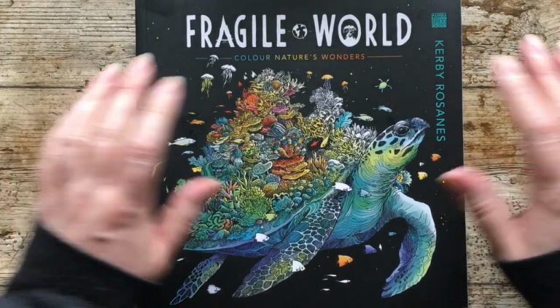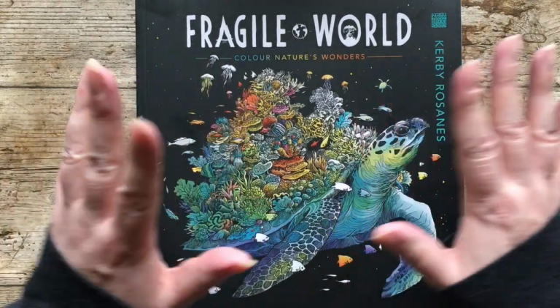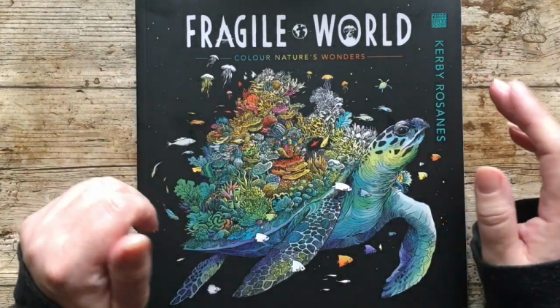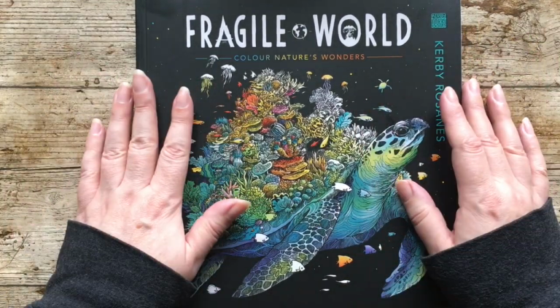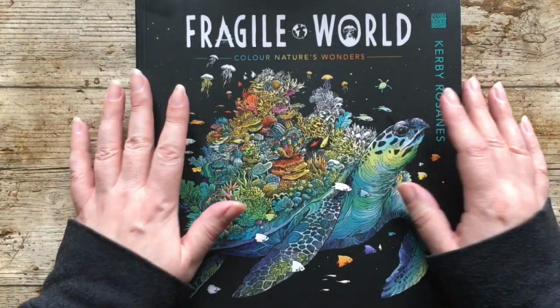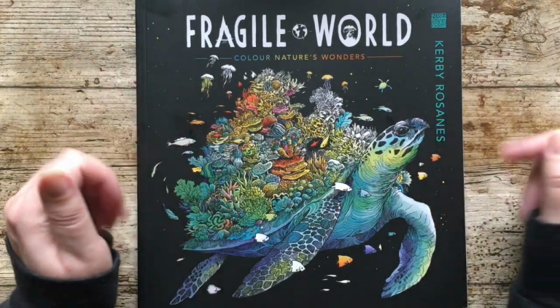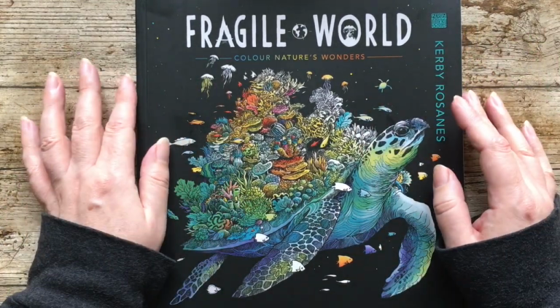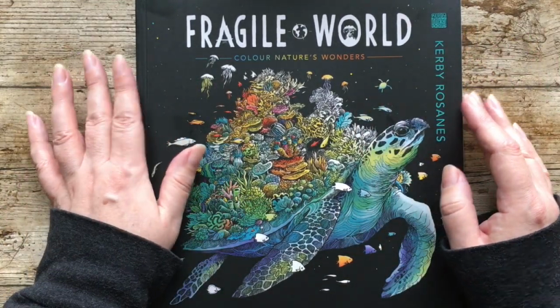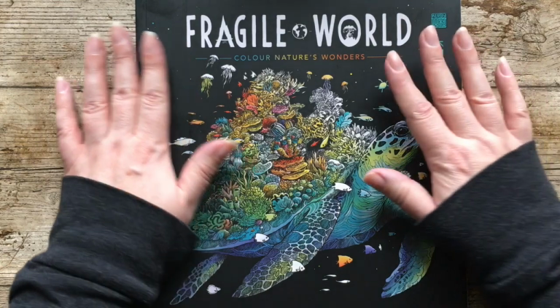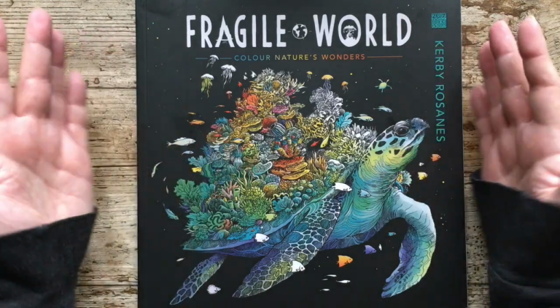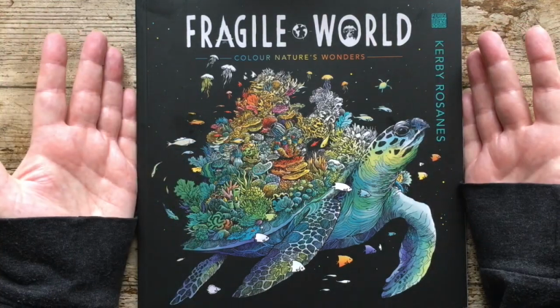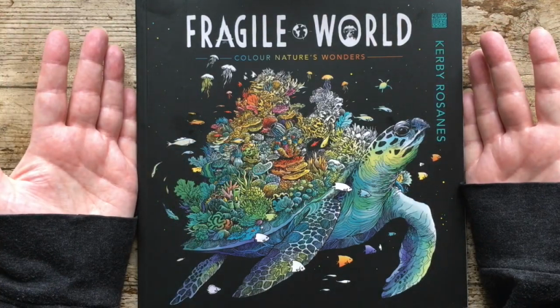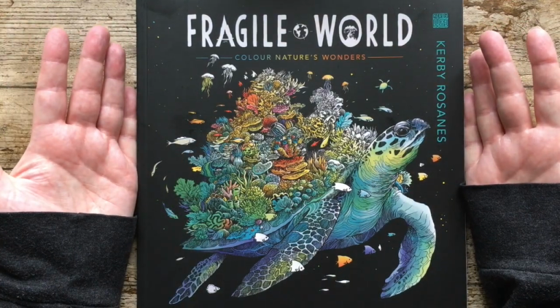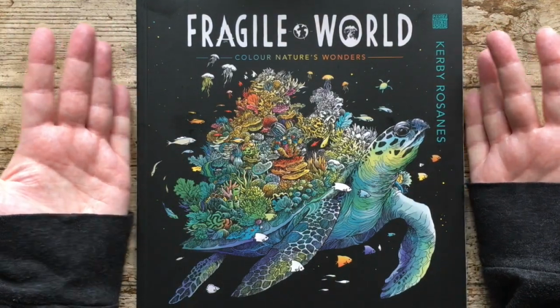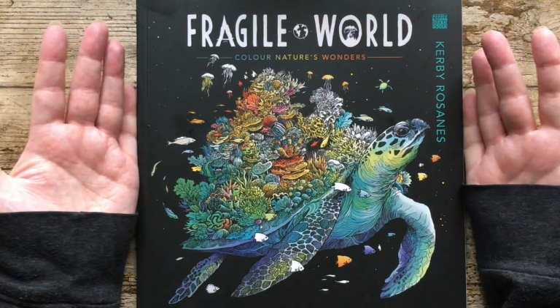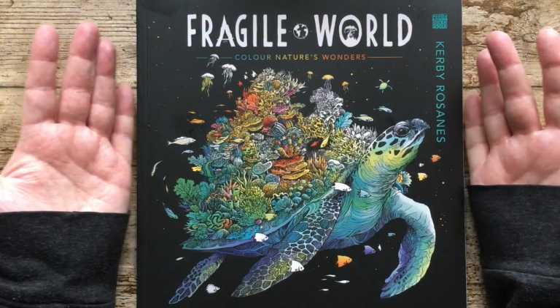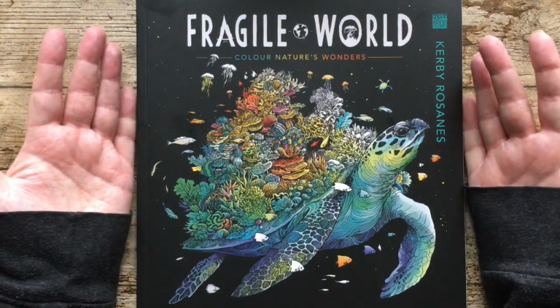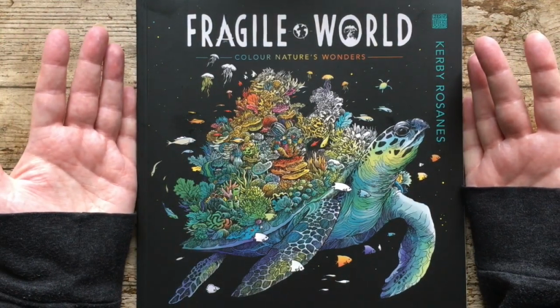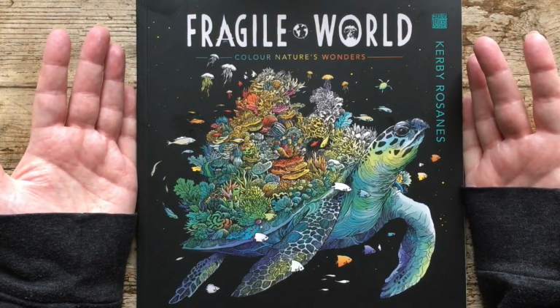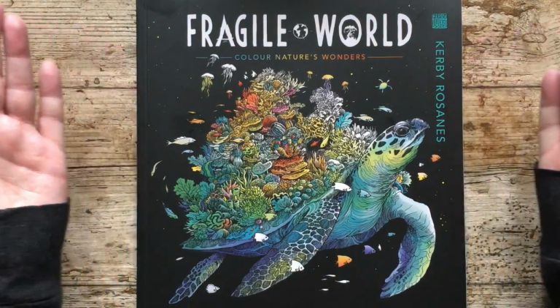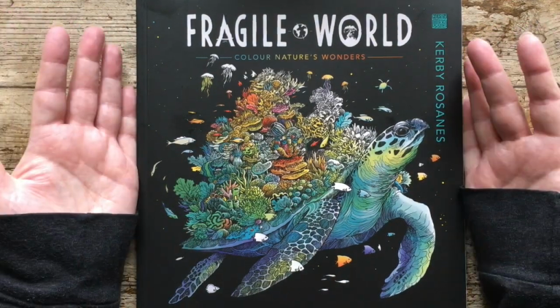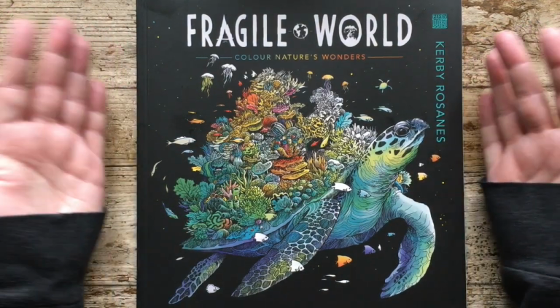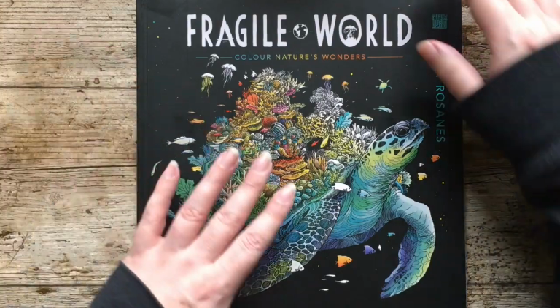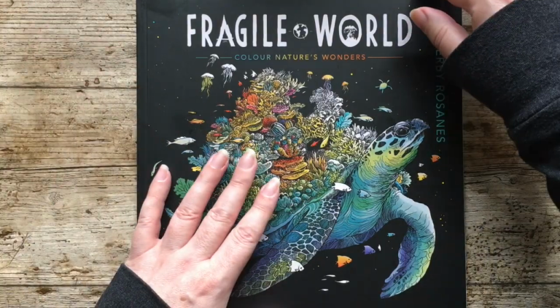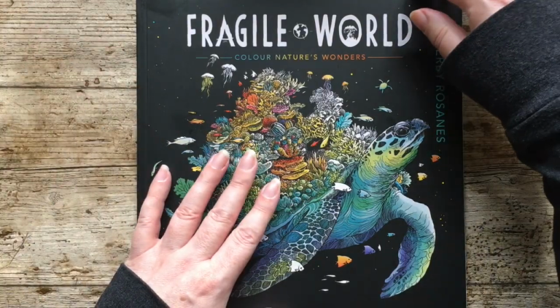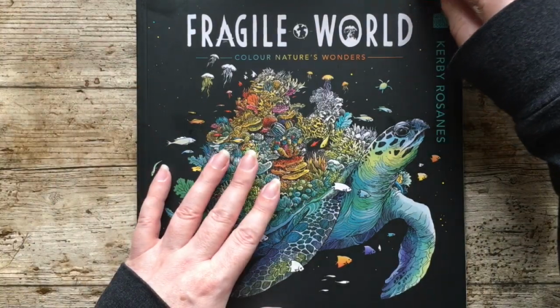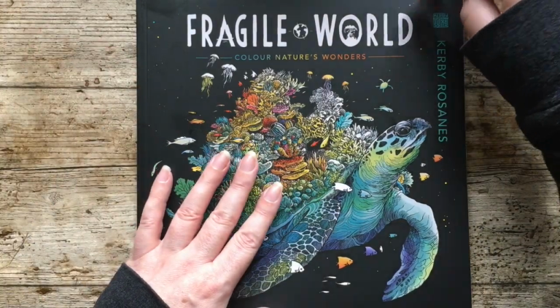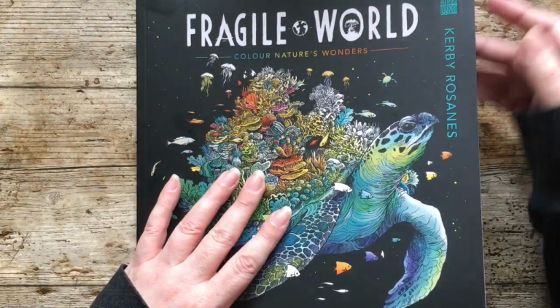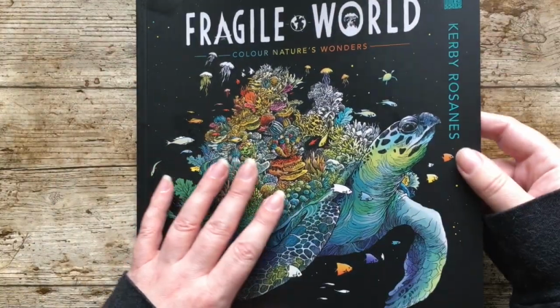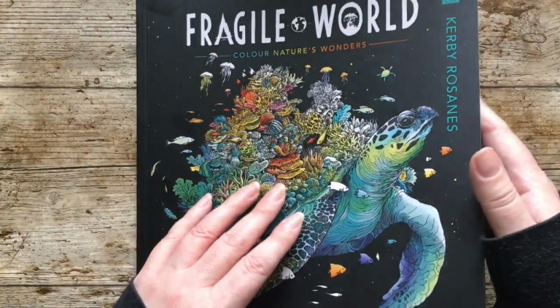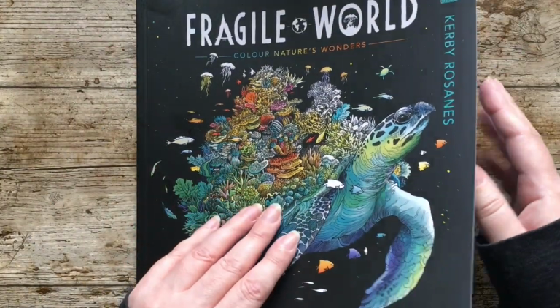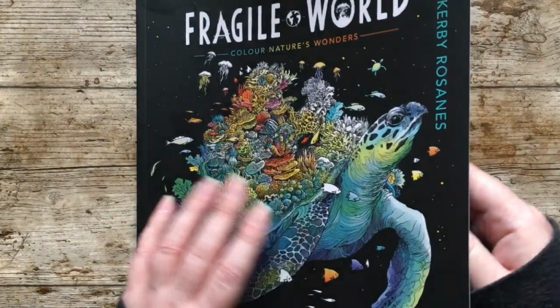I've seen flip throughs online from some early copies that went out, but this is the first time I'm literally going to be flipping through this book with you for the first time. So yeah, let's get started. So excited.